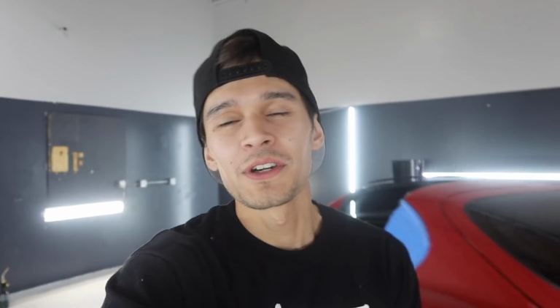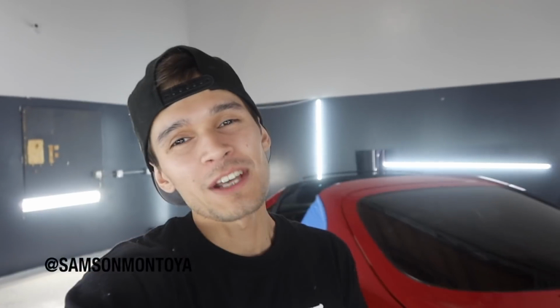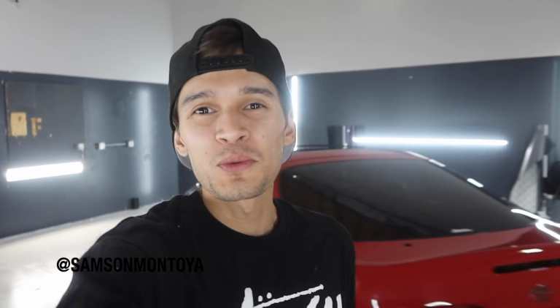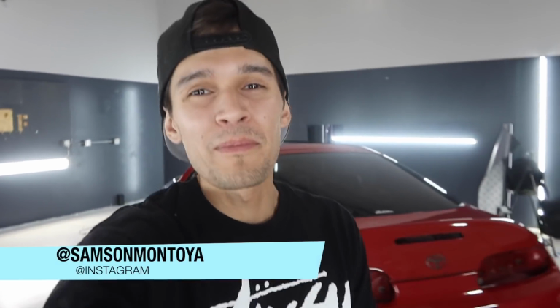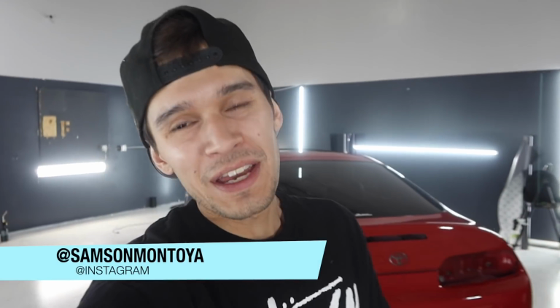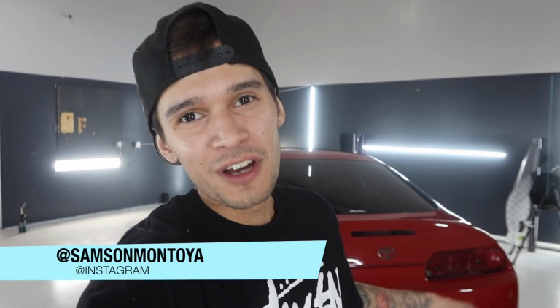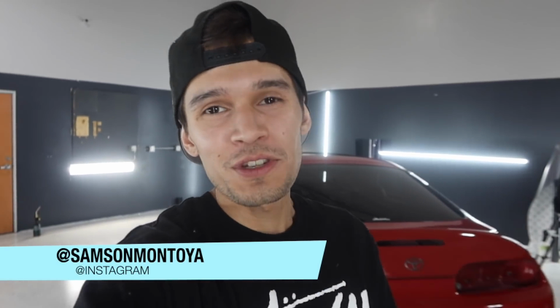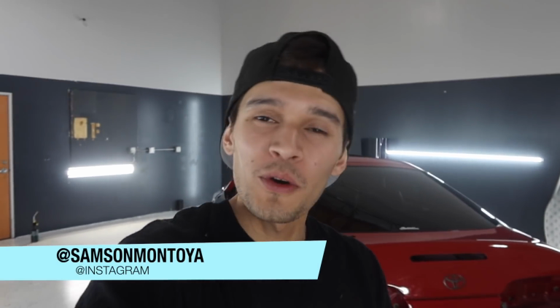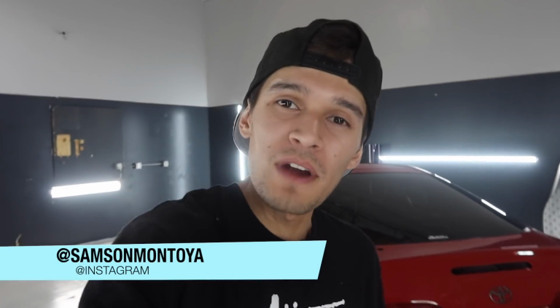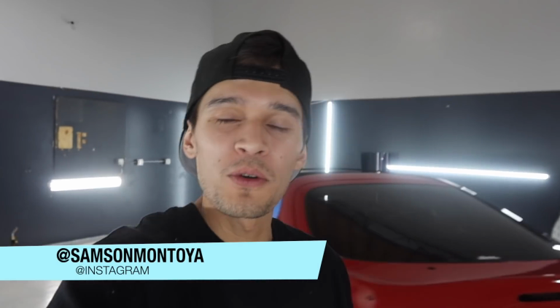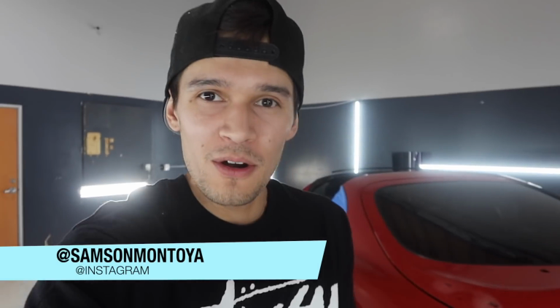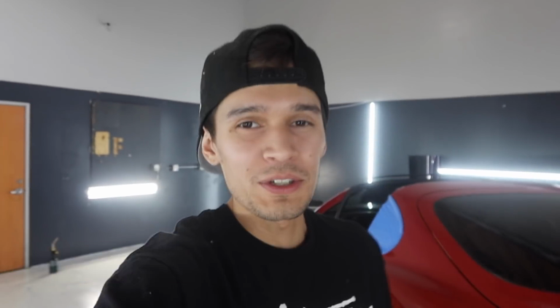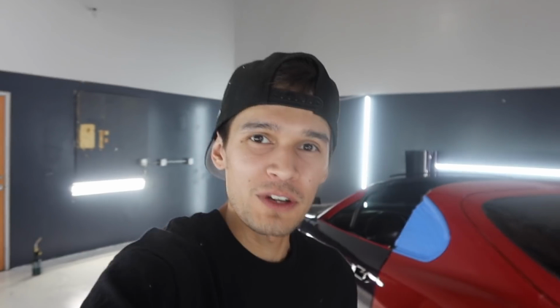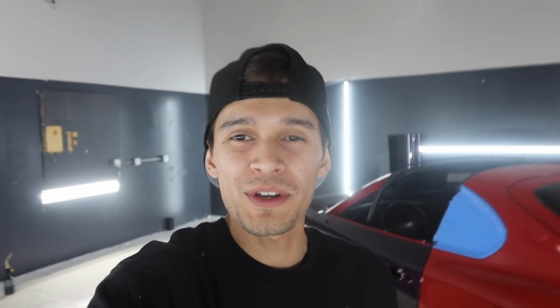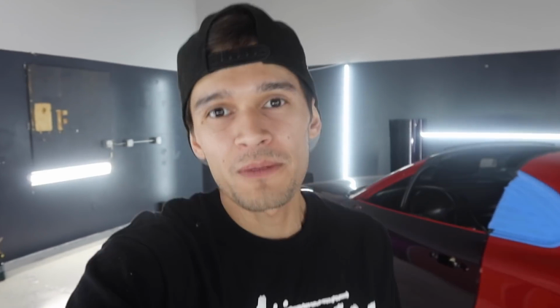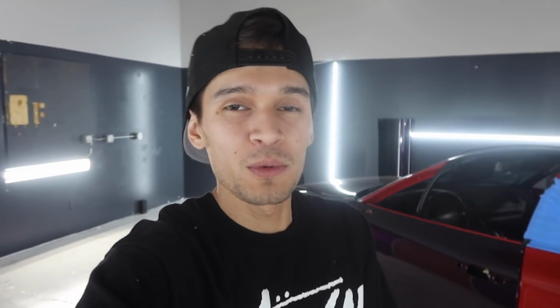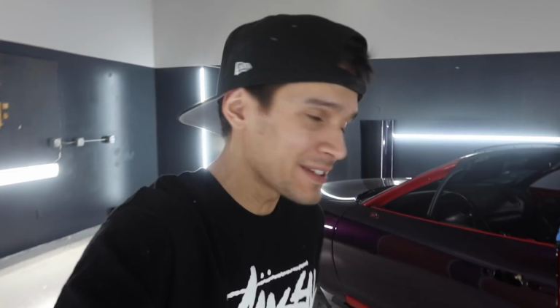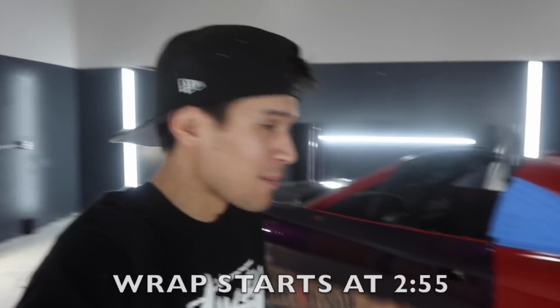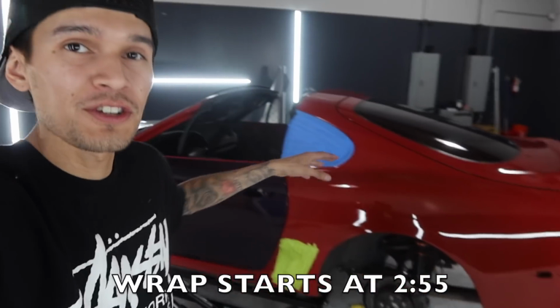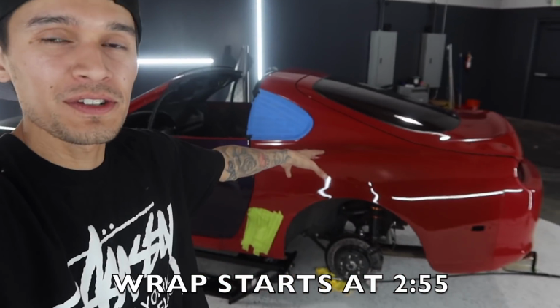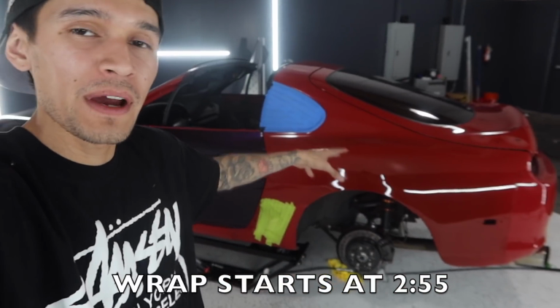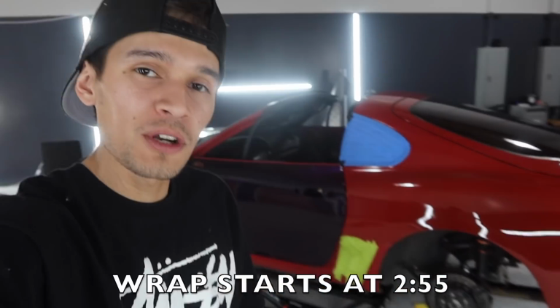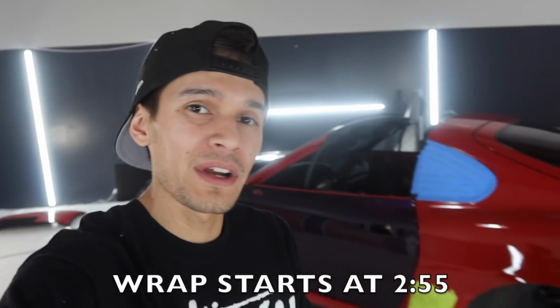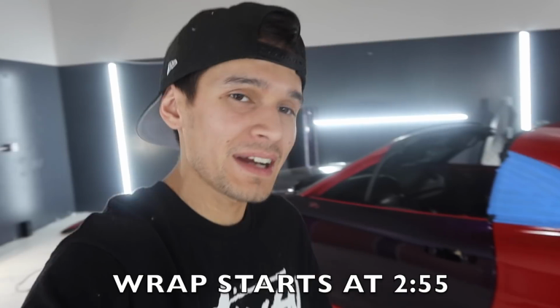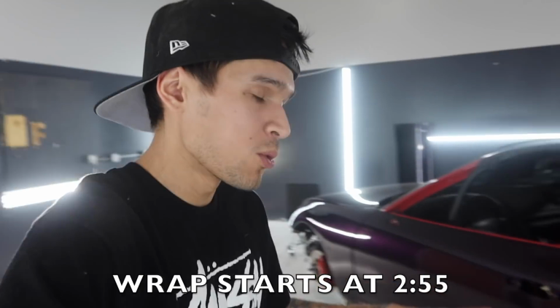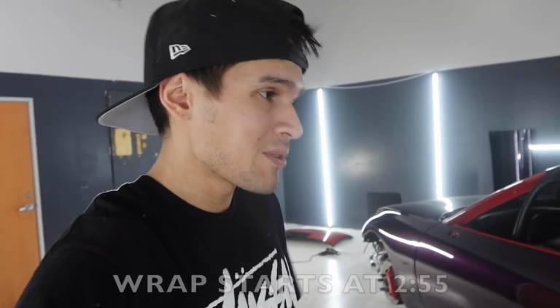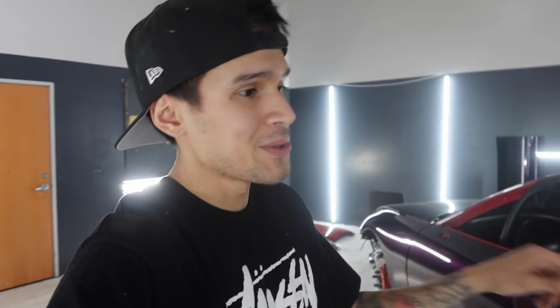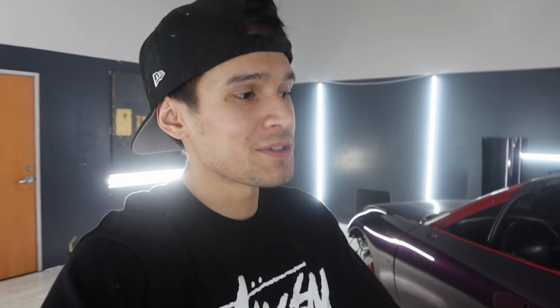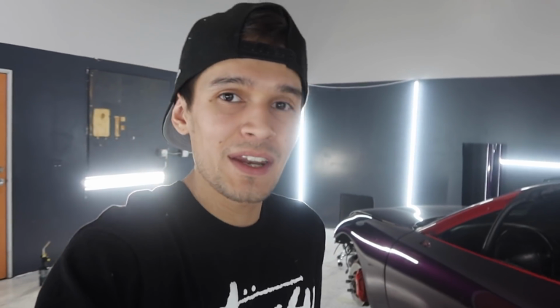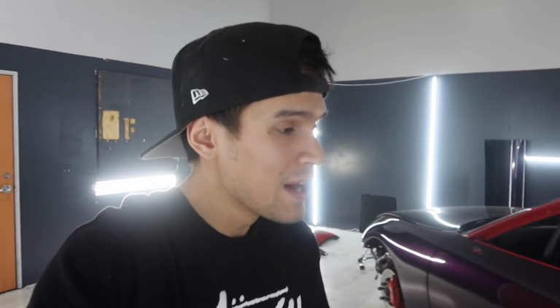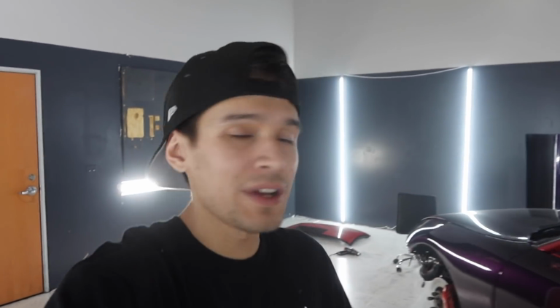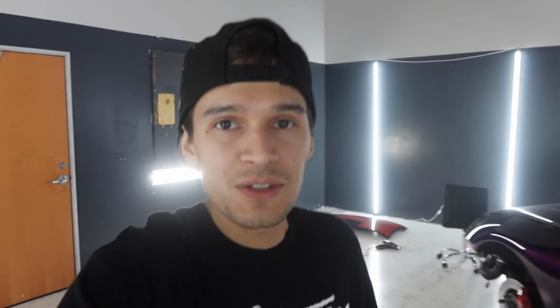Welcome back to another vlog. Today we are going to be wrapping the quarter panel on the Toyota Supra that we've been working on for the past couple of days. I'll go ahead and show you guys the quarter panel and pretty much show you guys exactly what we'll be doing, because we do need to do some sanding, so let's go ahead and get right into it.